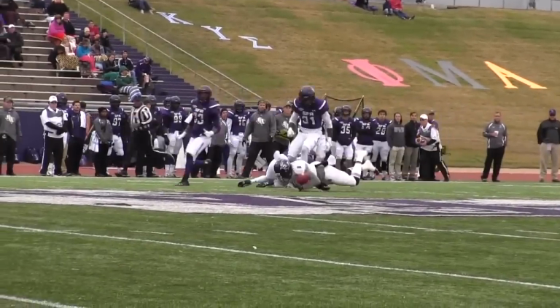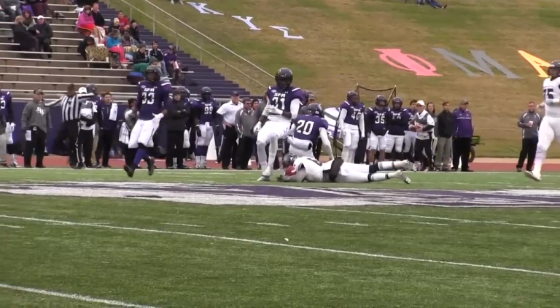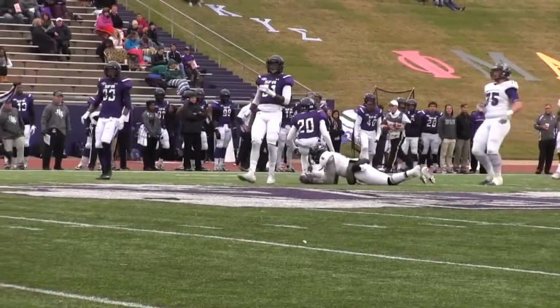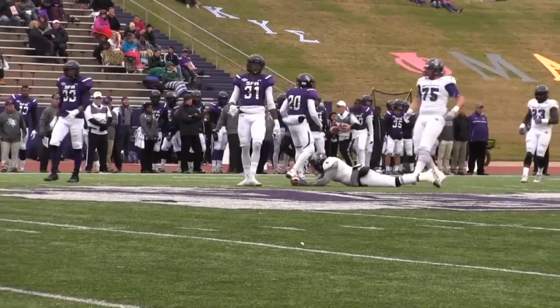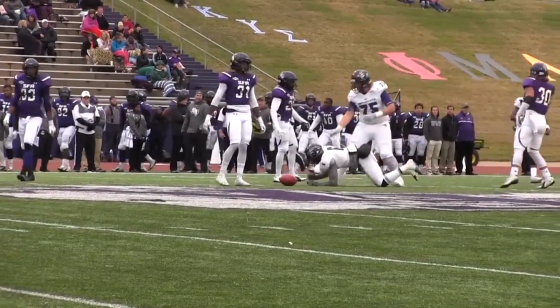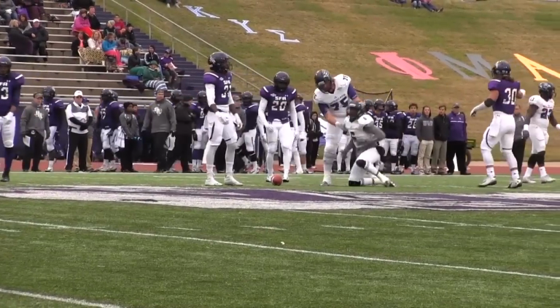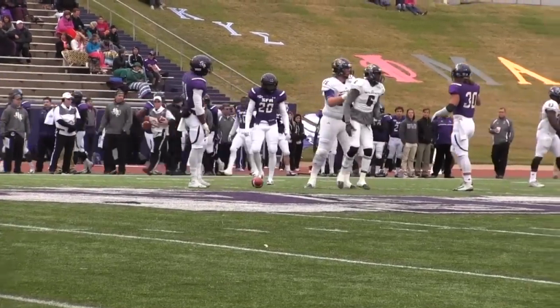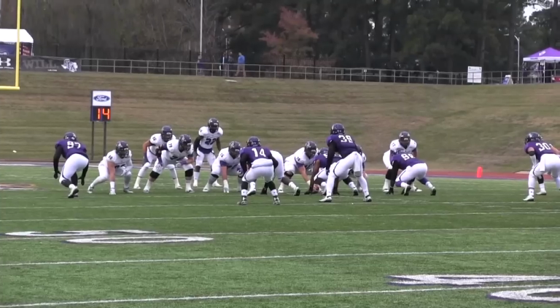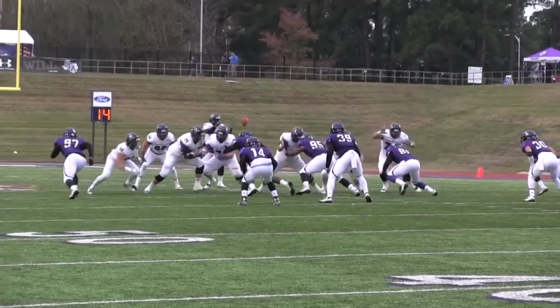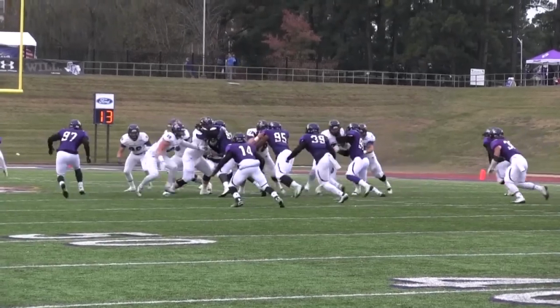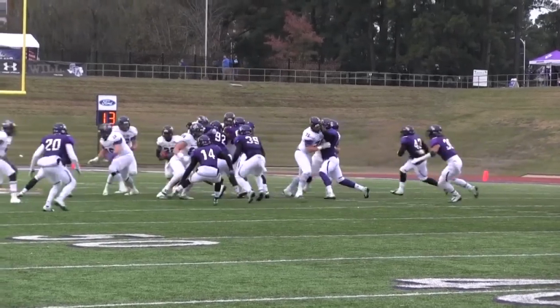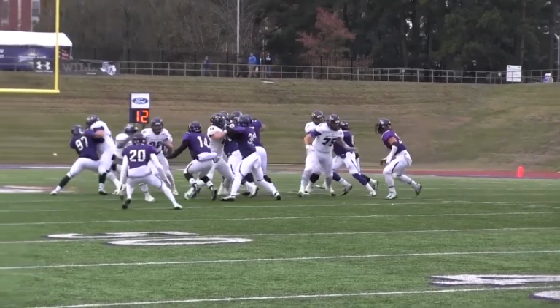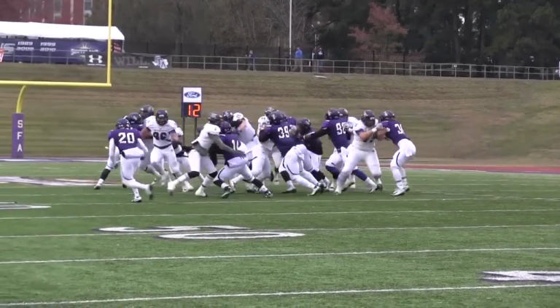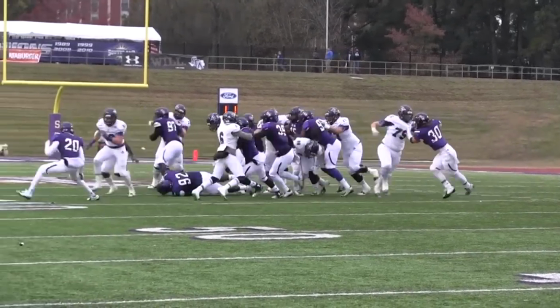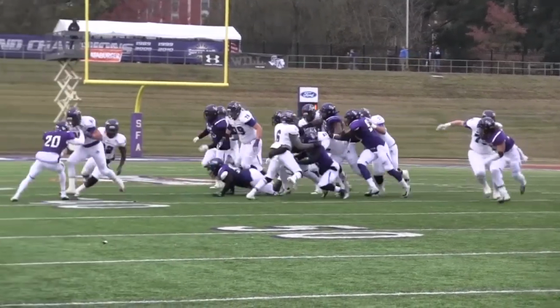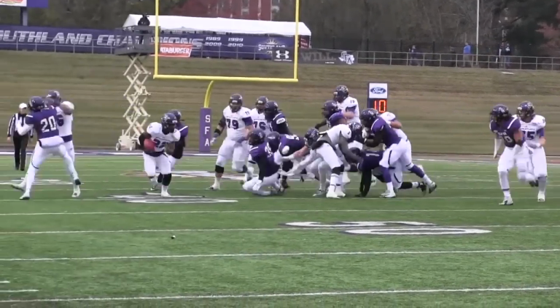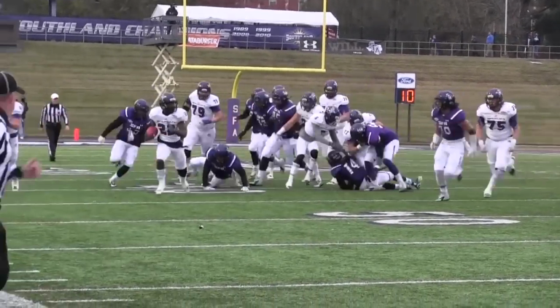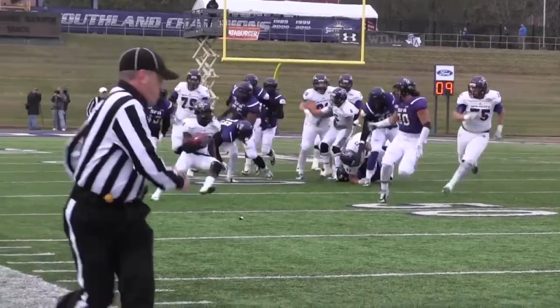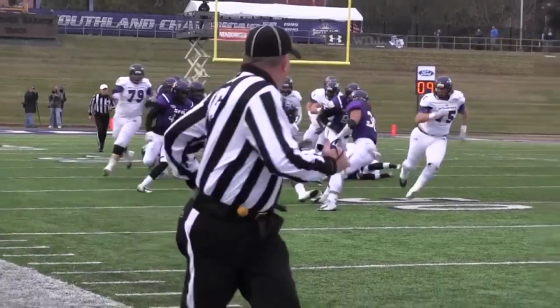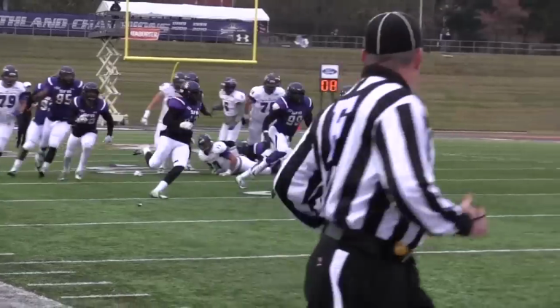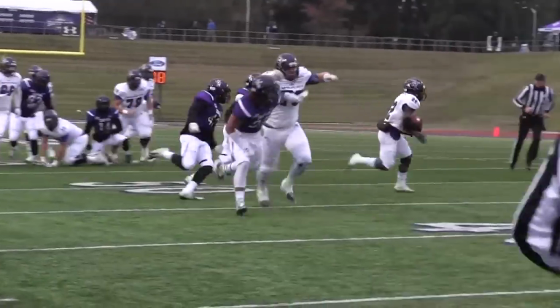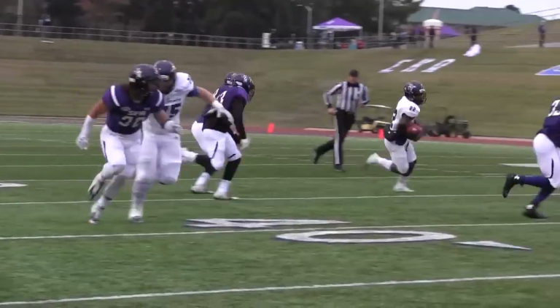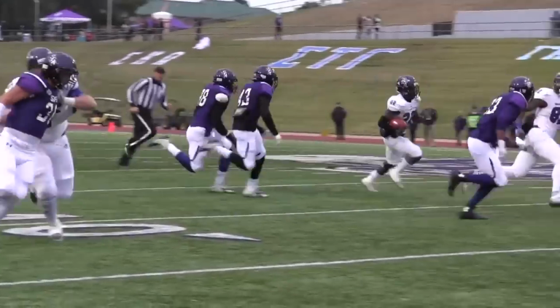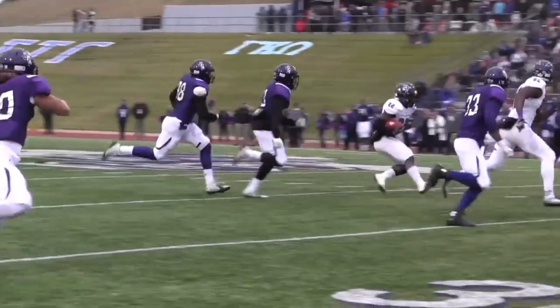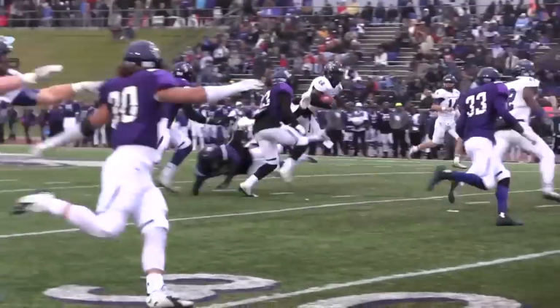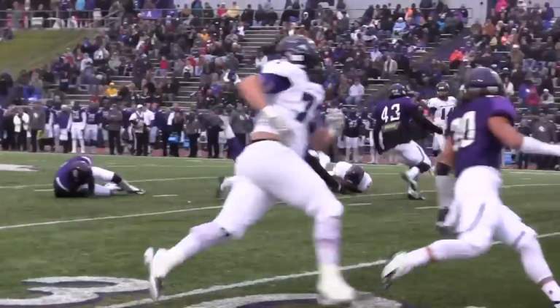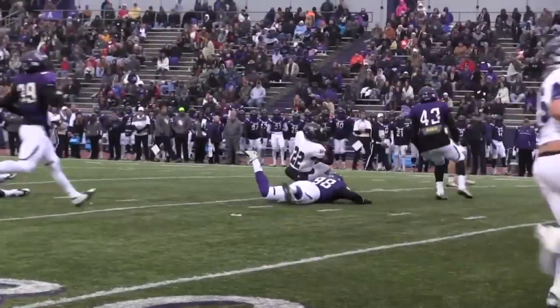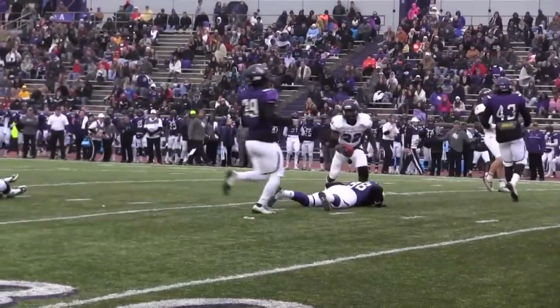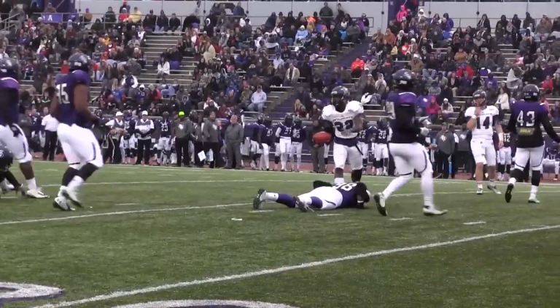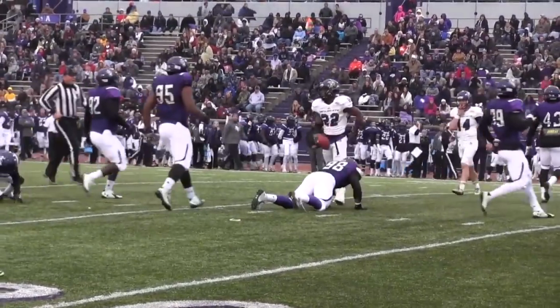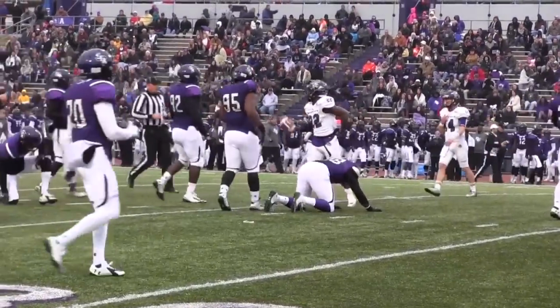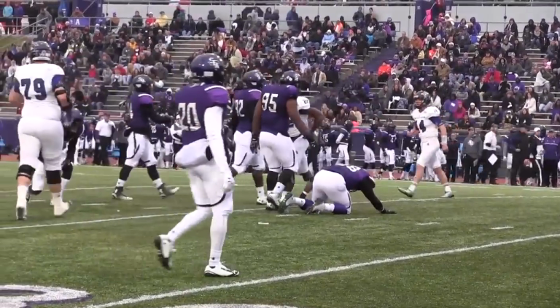DeMarqus Thompson, the senior Wildcat. Deandre Brown is going to run it right to the 35, gets to the outside, to the 40, to the 45, to the 50 — Deandre back to the middle of the field, to the 40, and he's going to be upended at the 36-yard line.